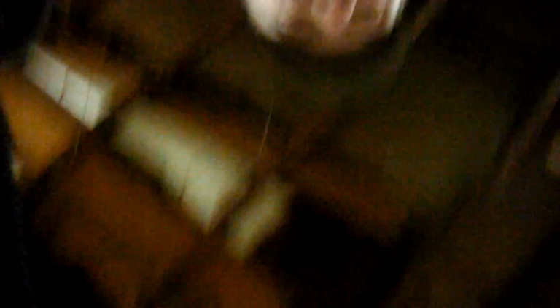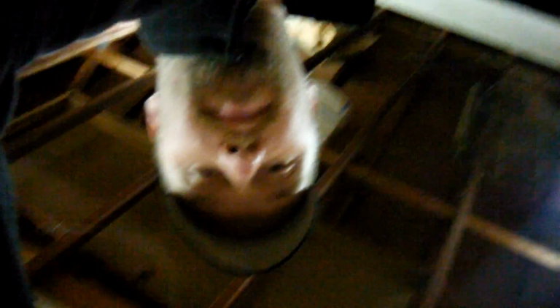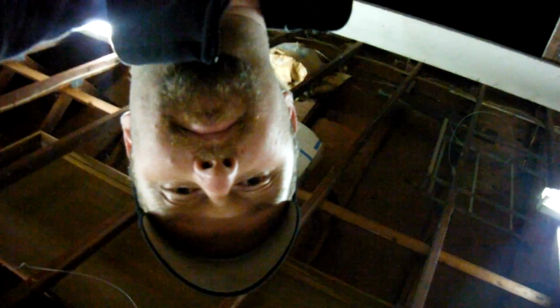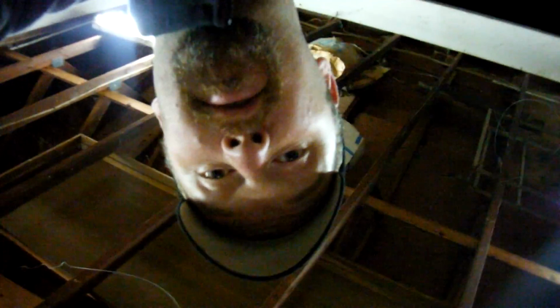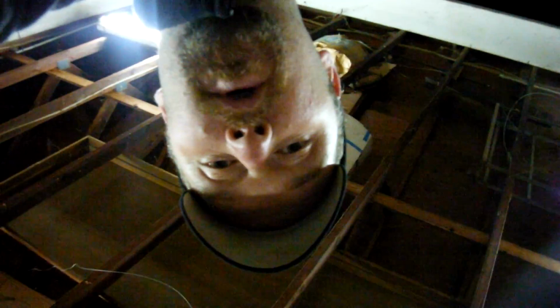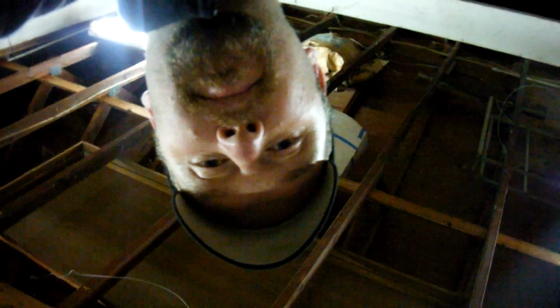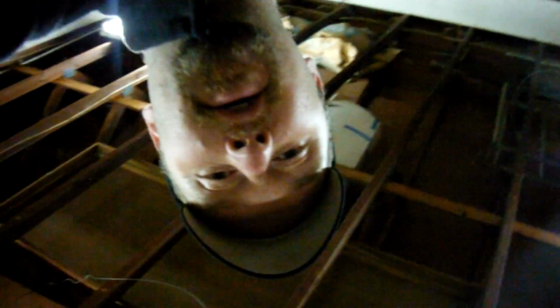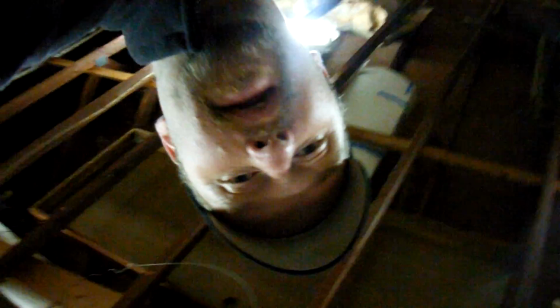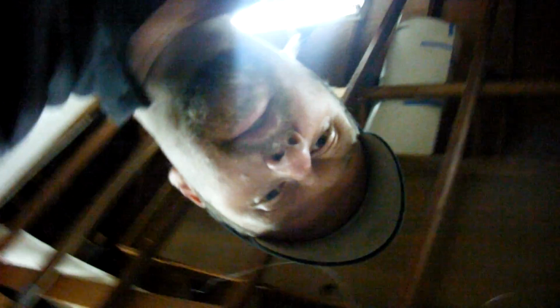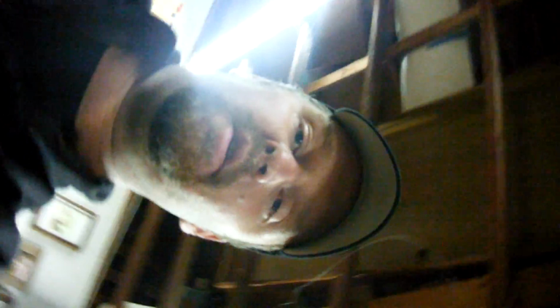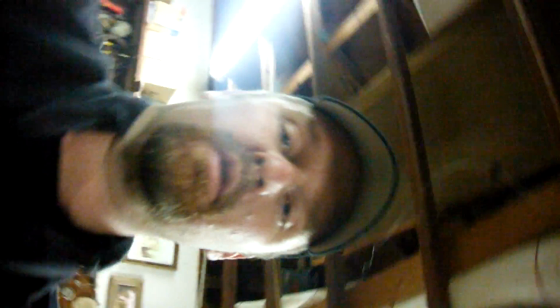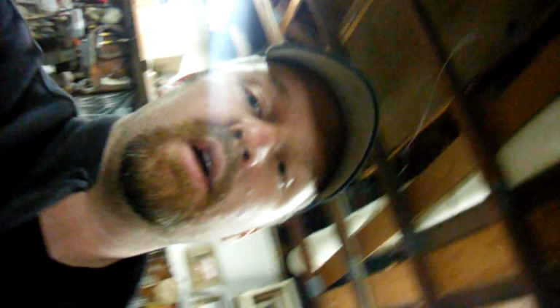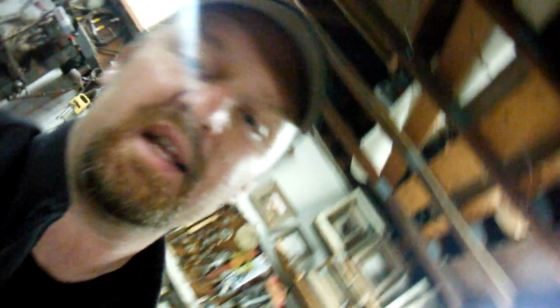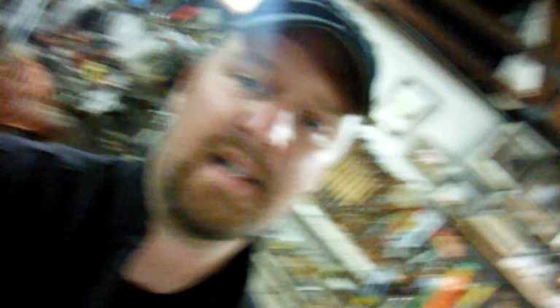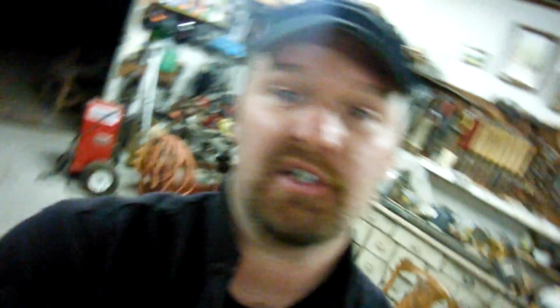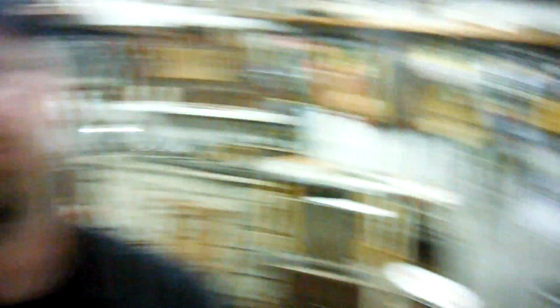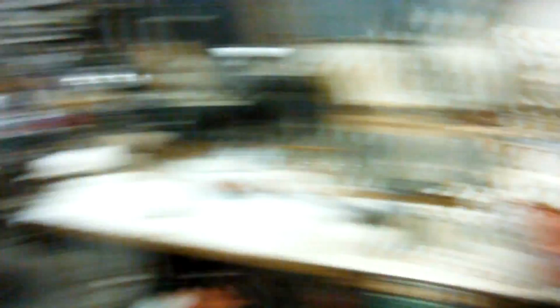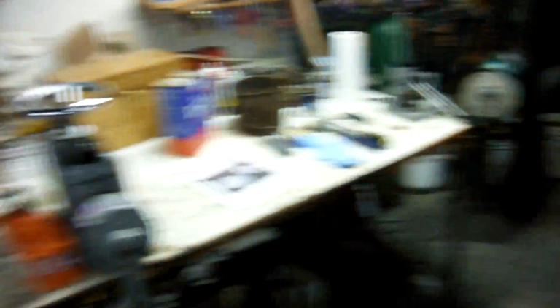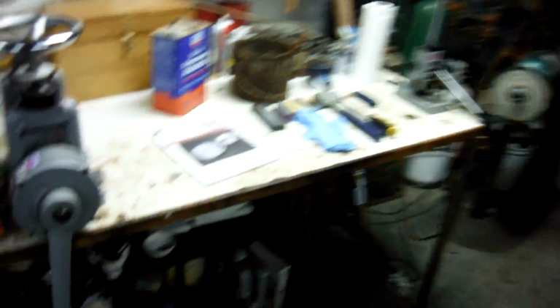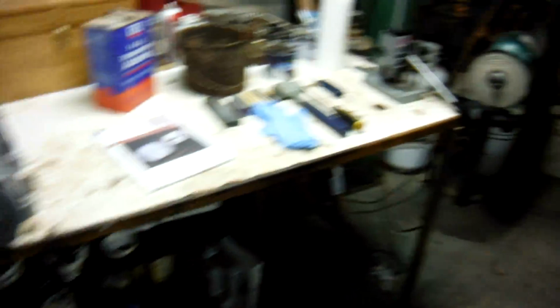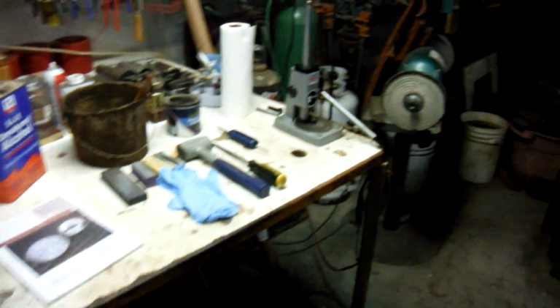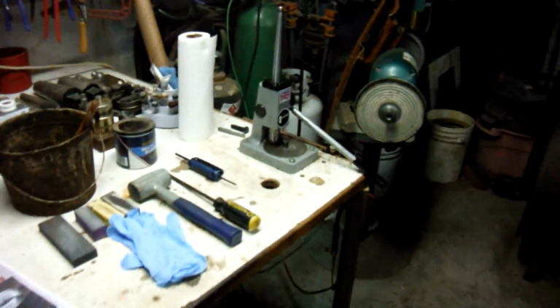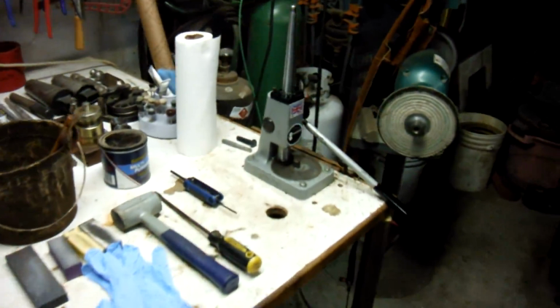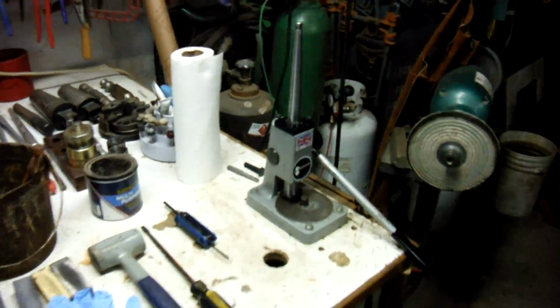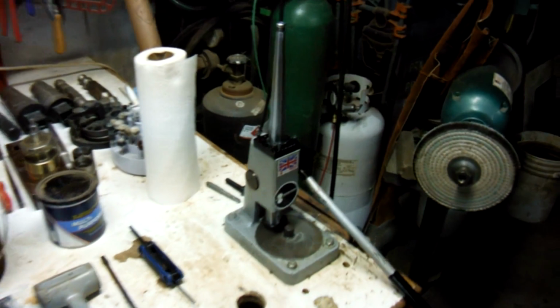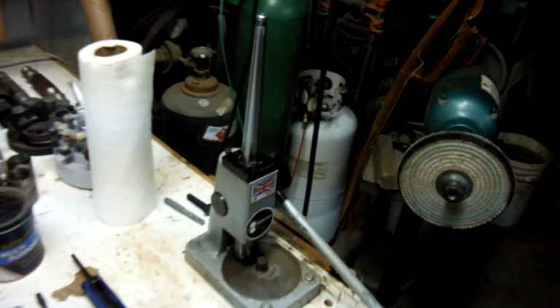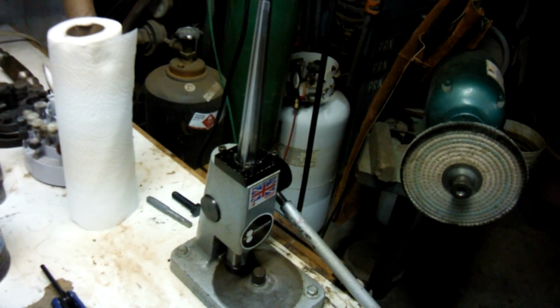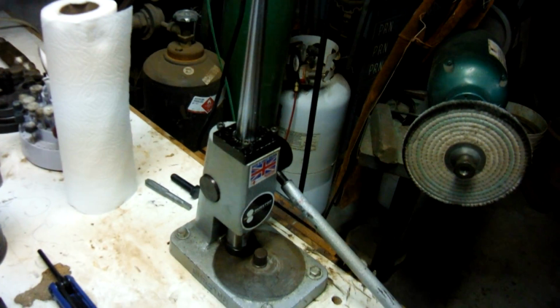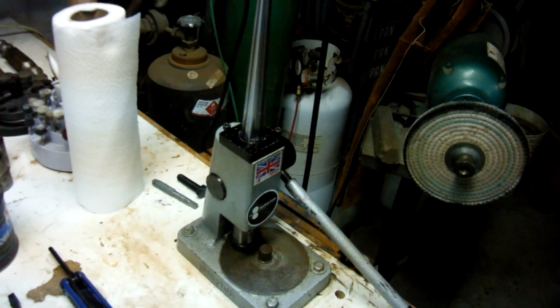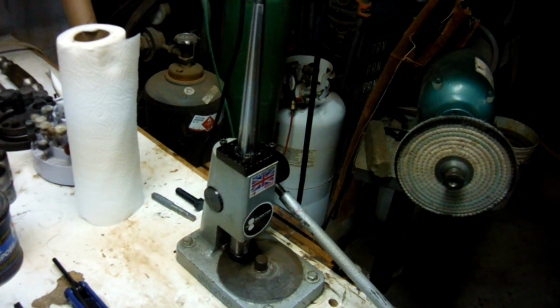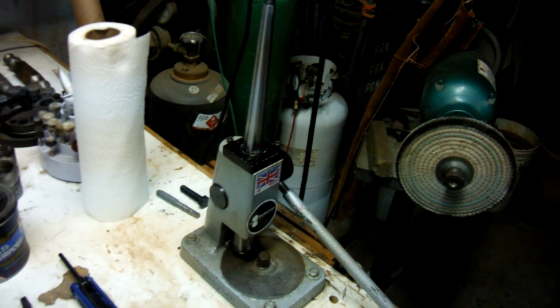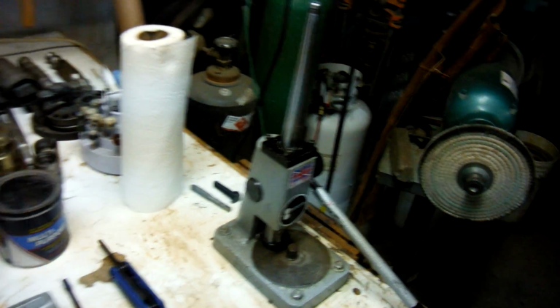Pro tip number four: how to do maintenance on your ring sizing machine. Tonight we'll be going through how to maintain that machine right there.